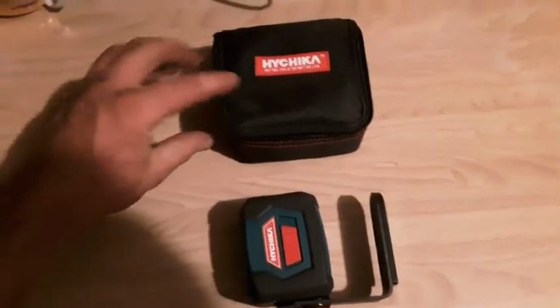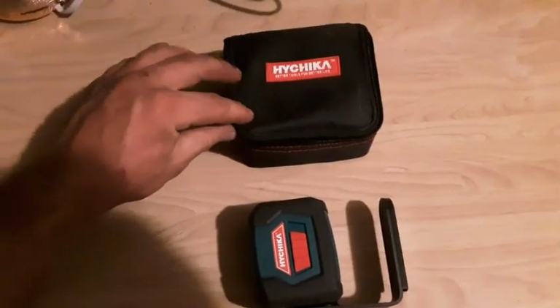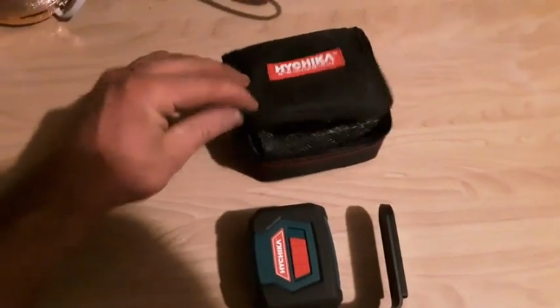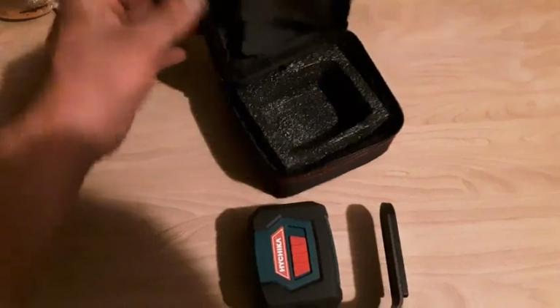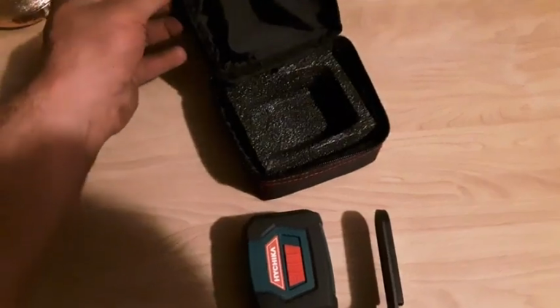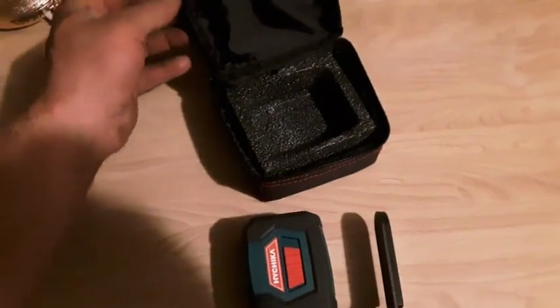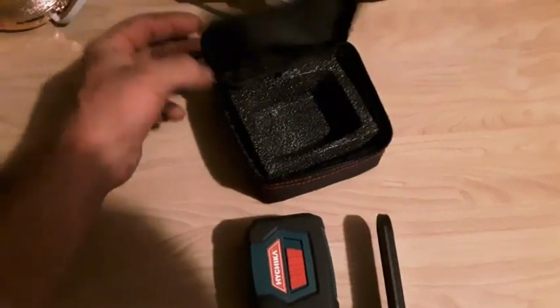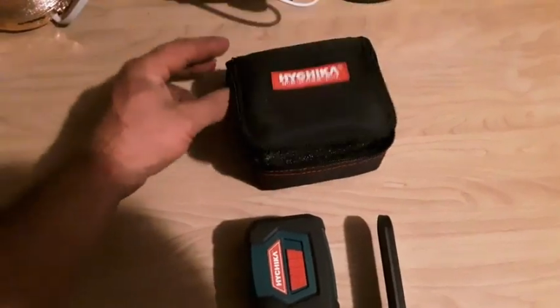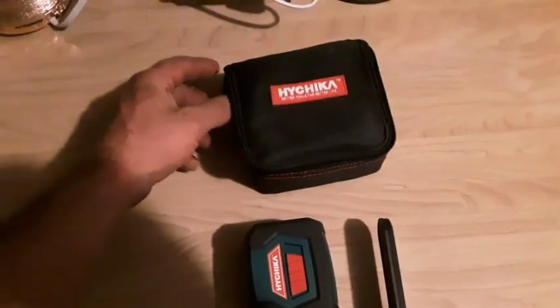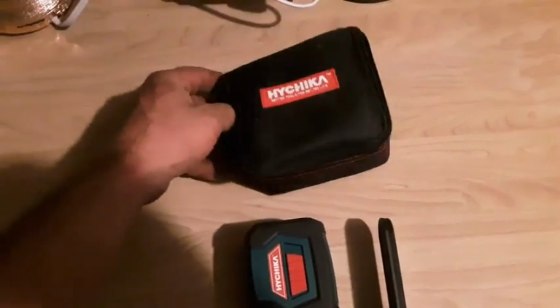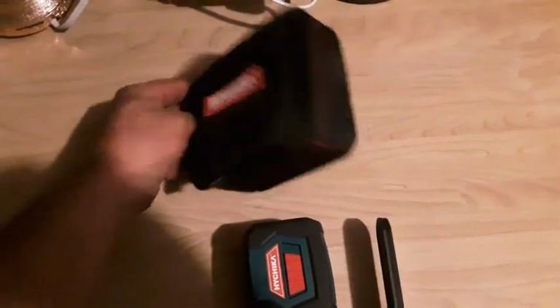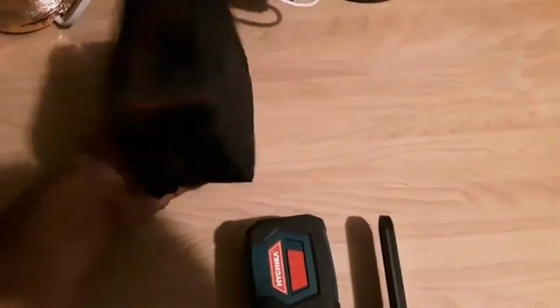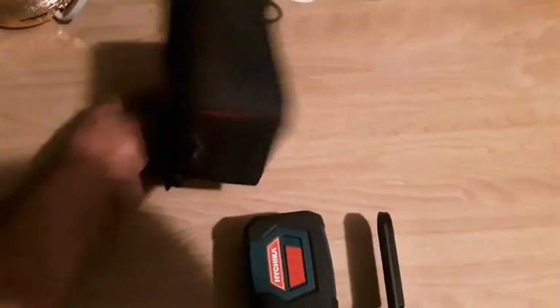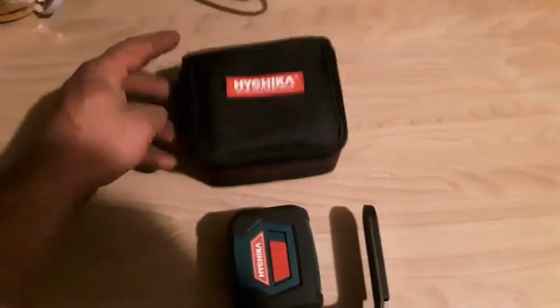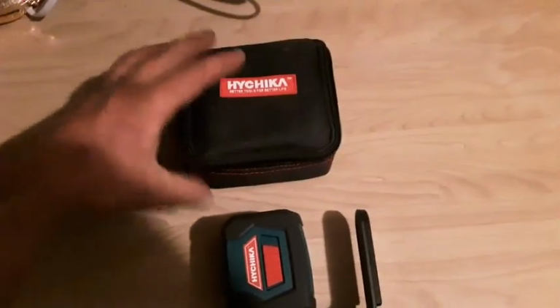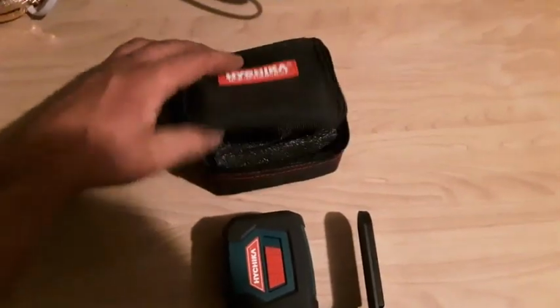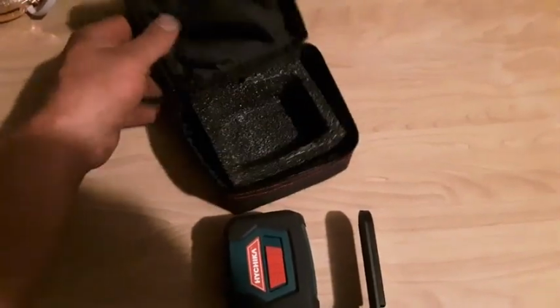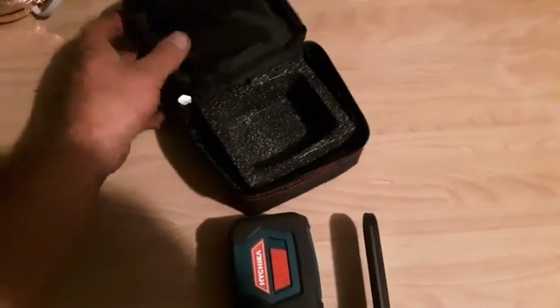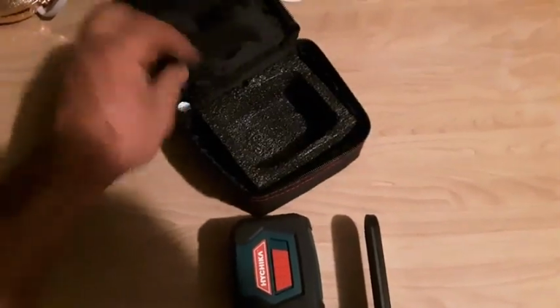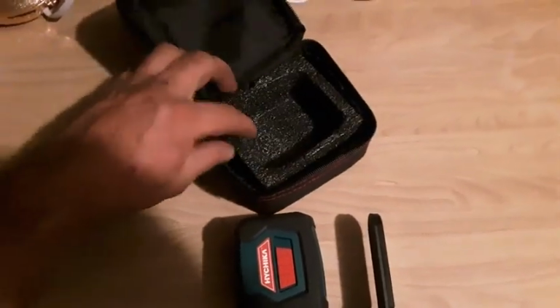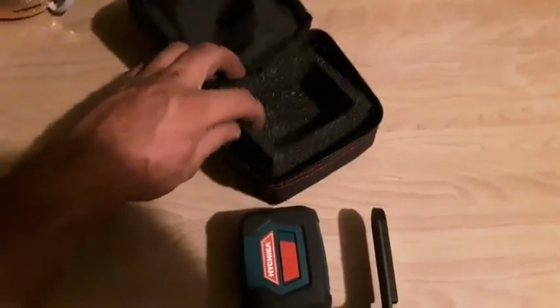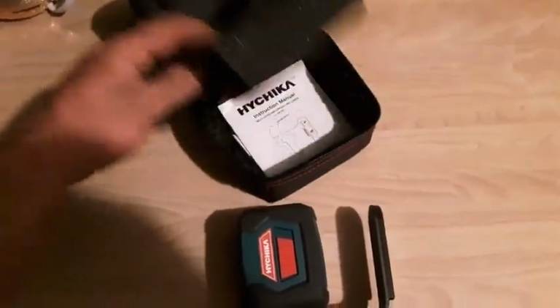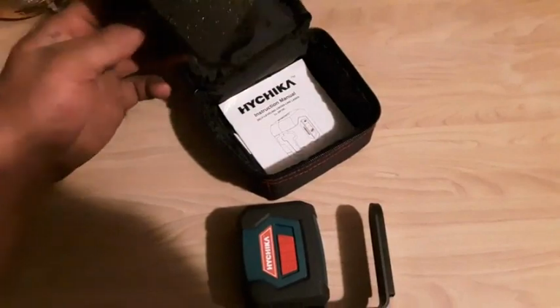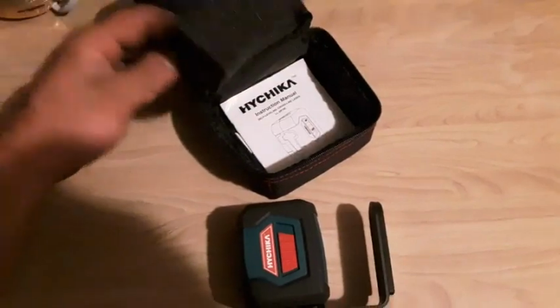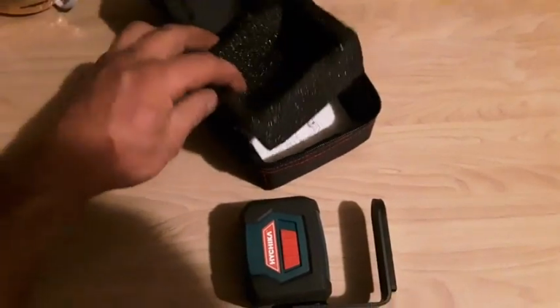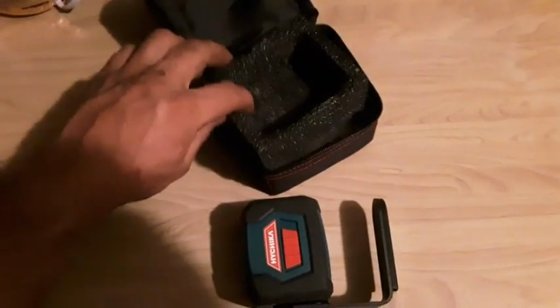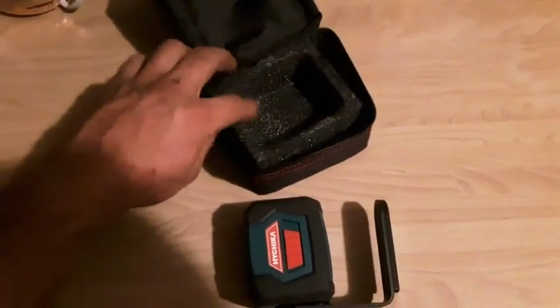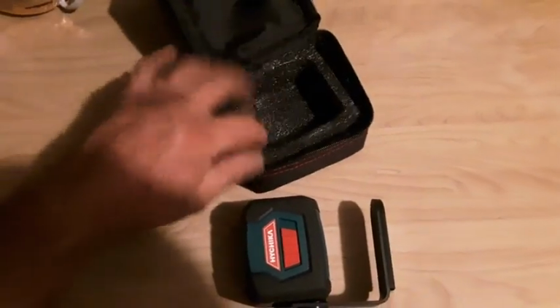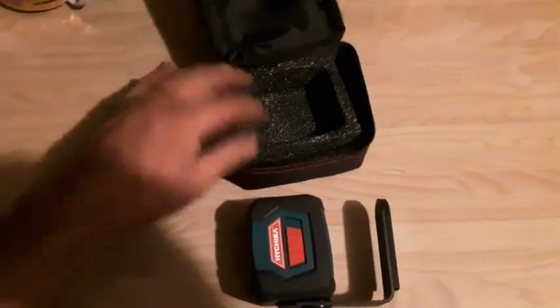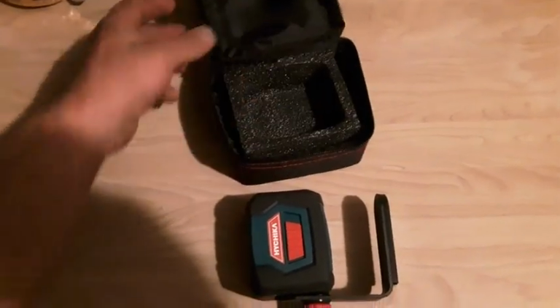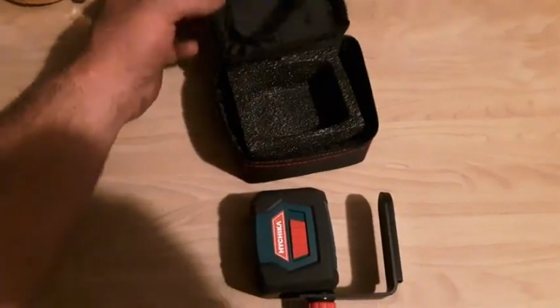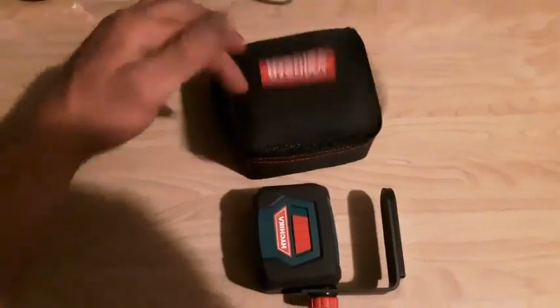Really impressed with the carrying case. Keeps it safe on the job site. It's got this foam padding in there. I can throw it in a toolbox and you don't have to worry about it.